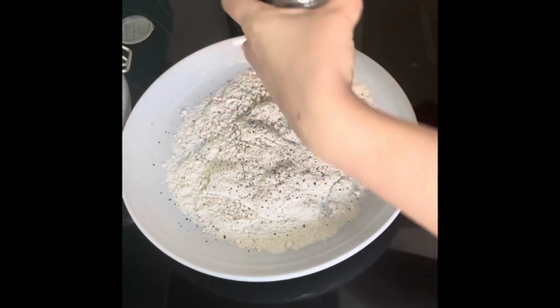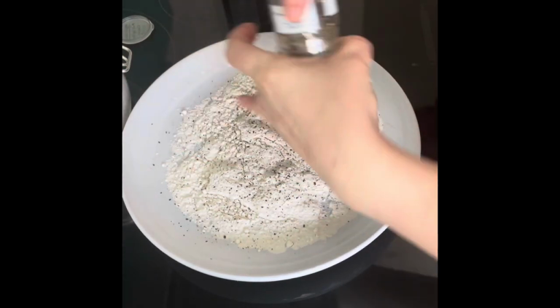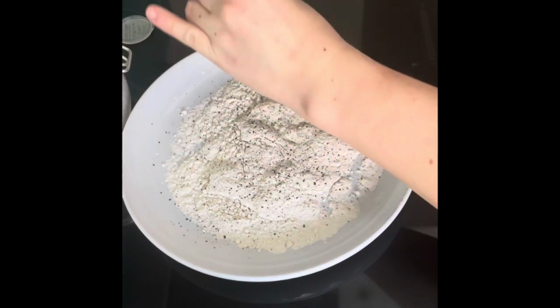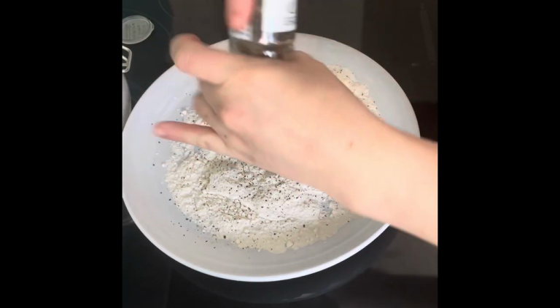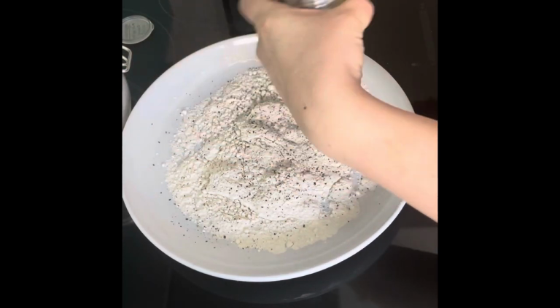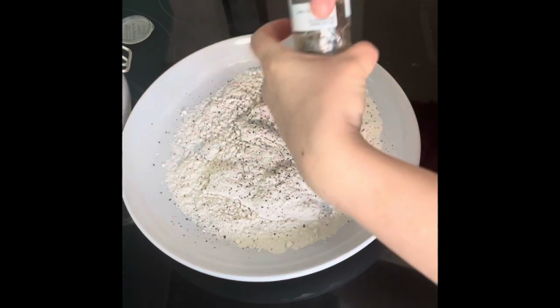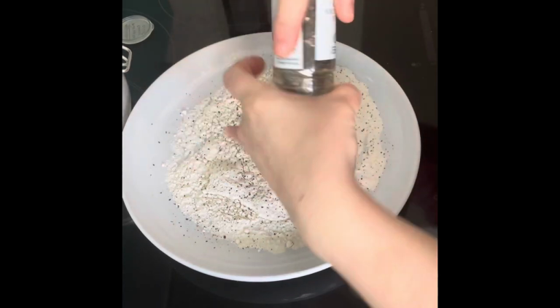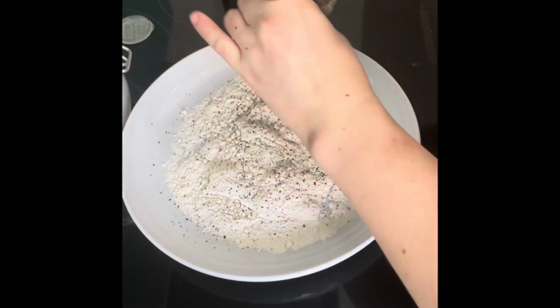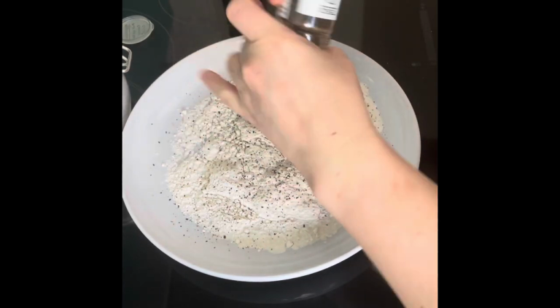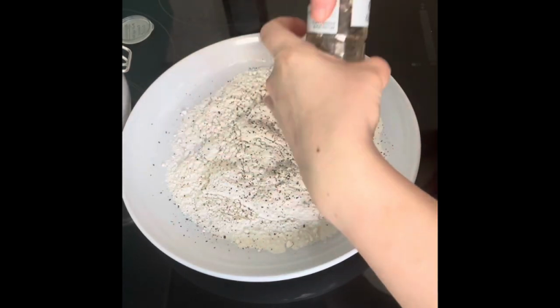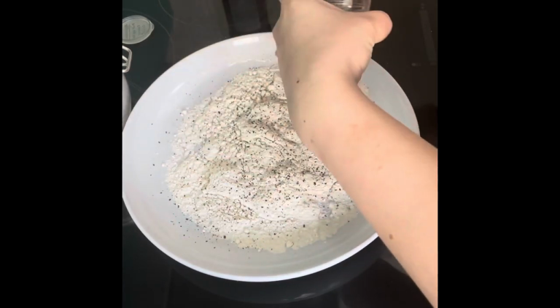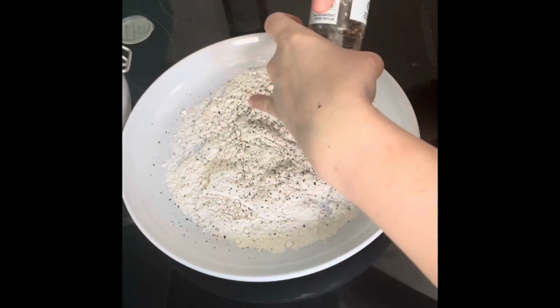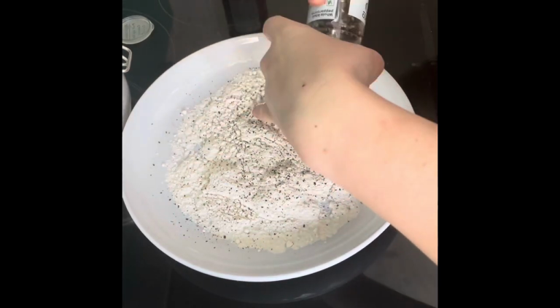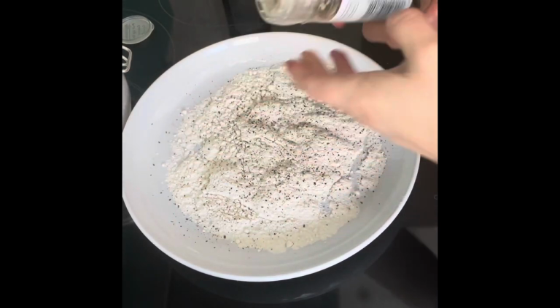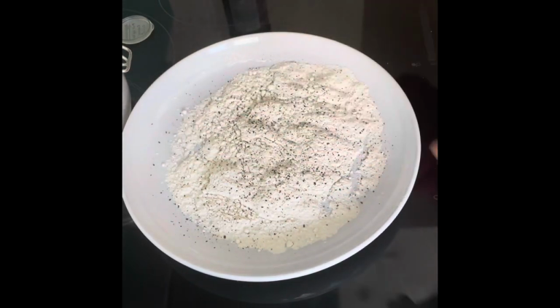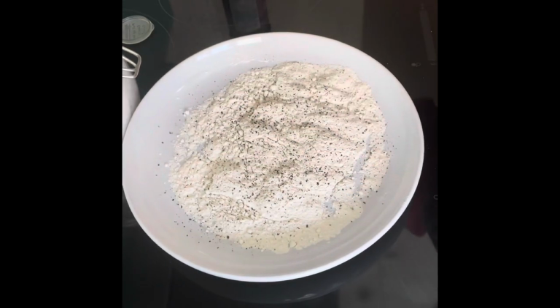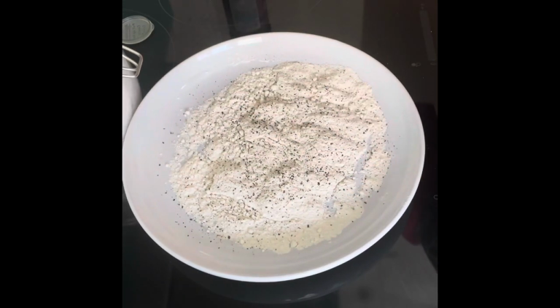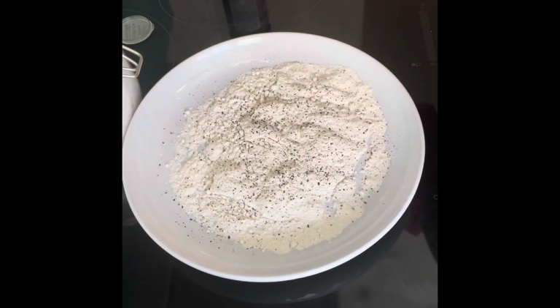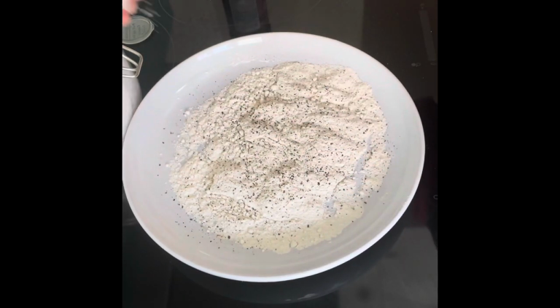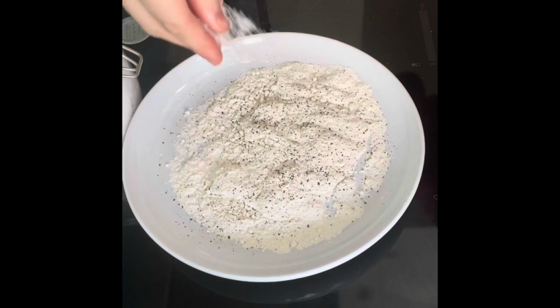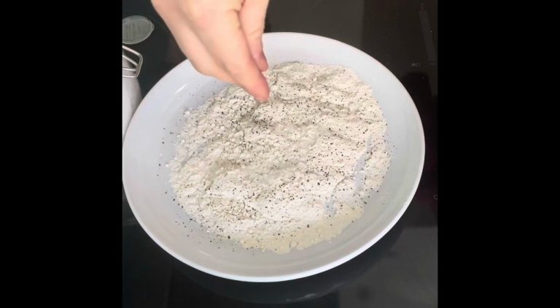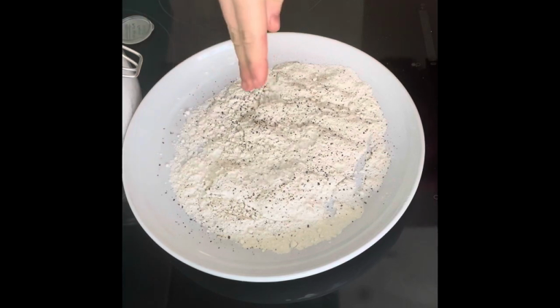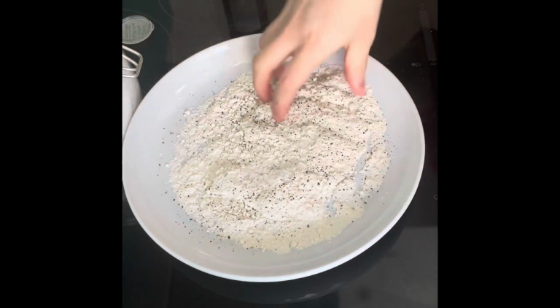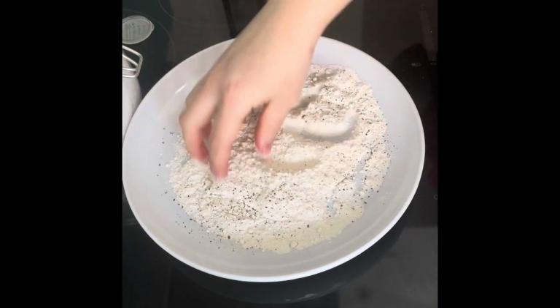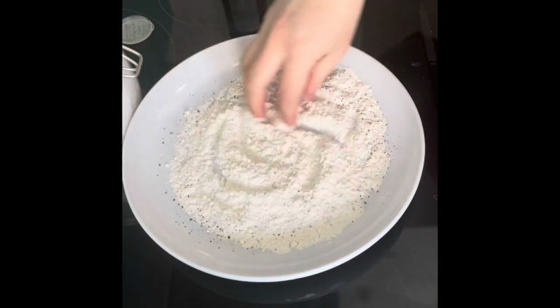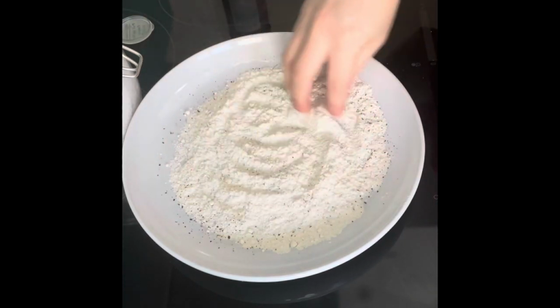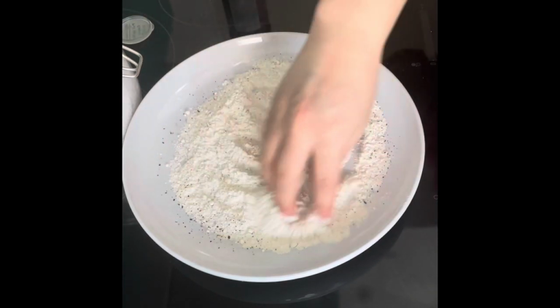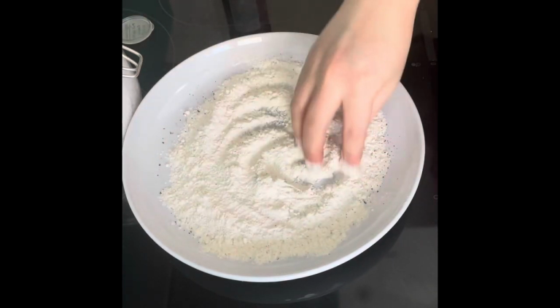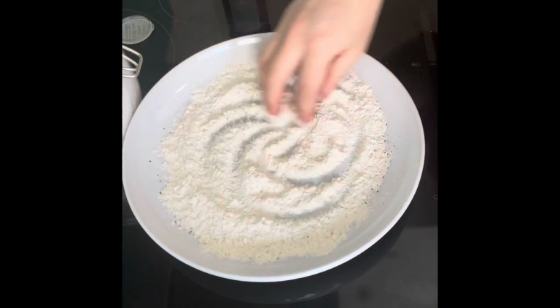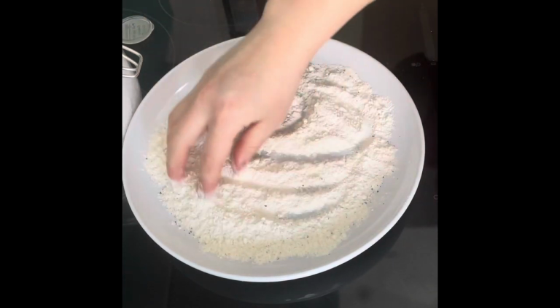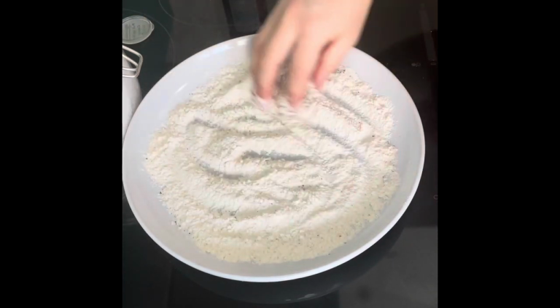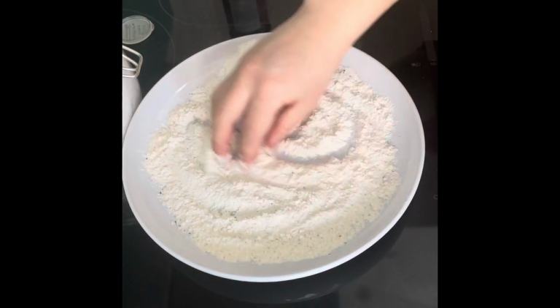Adding some fresh cracked black pepper in there and then some salt as well — that just seasons the flour. Mix it all through.